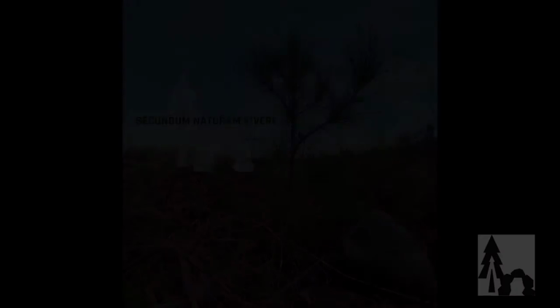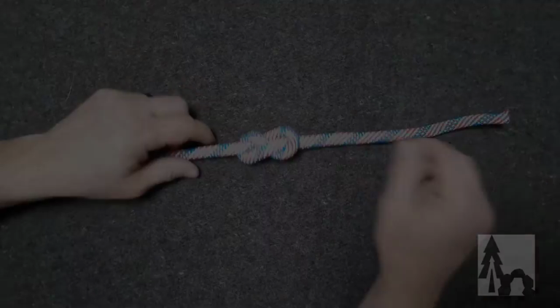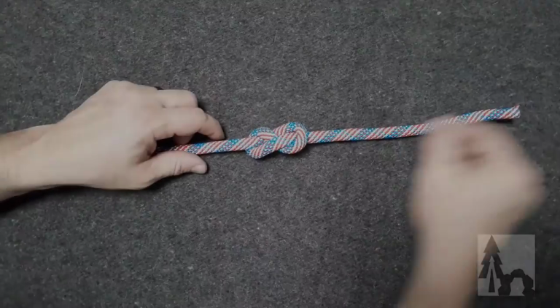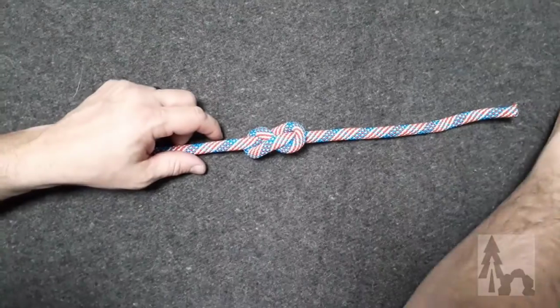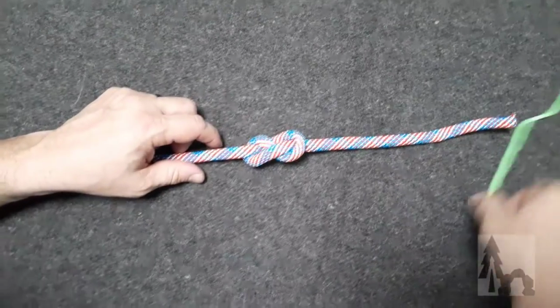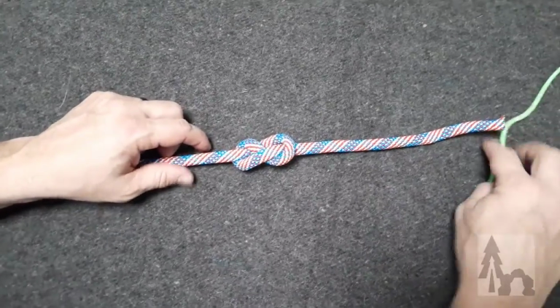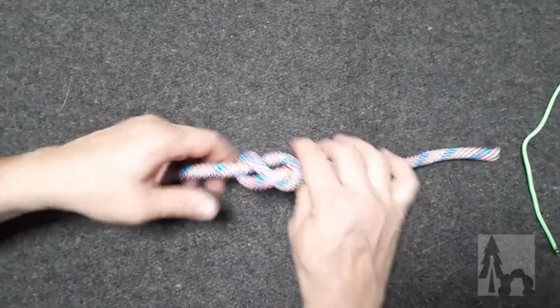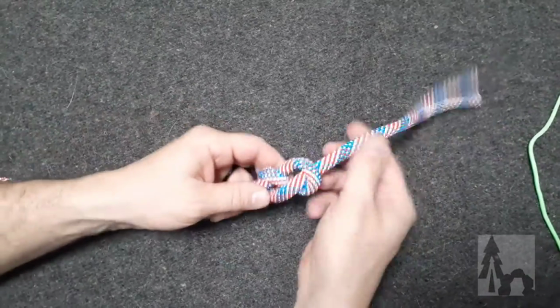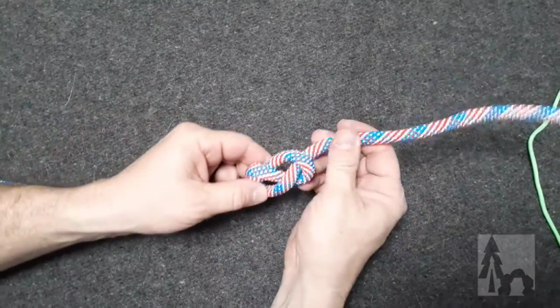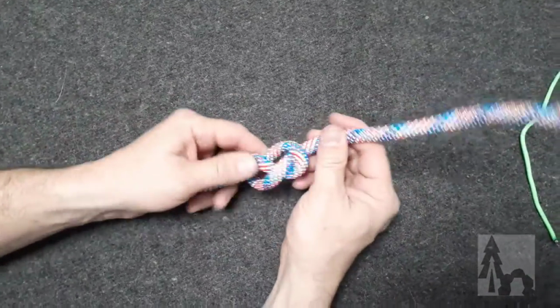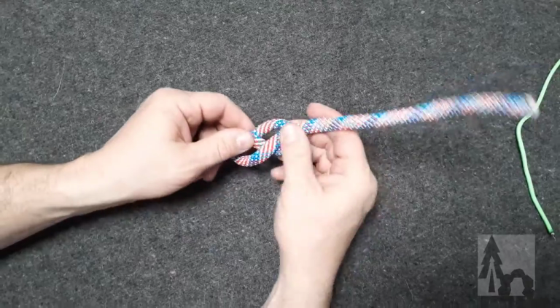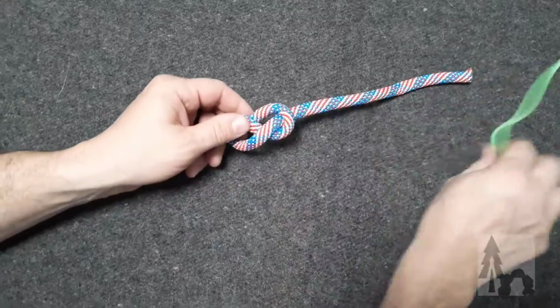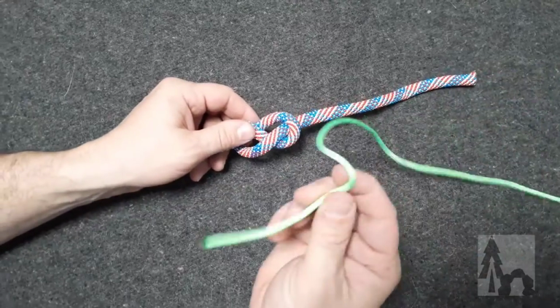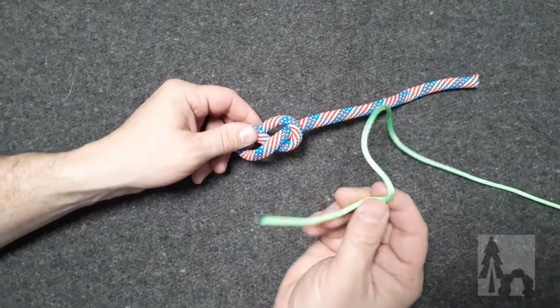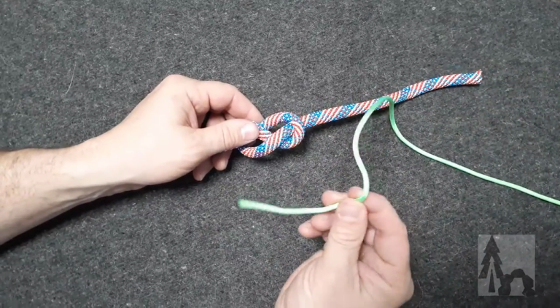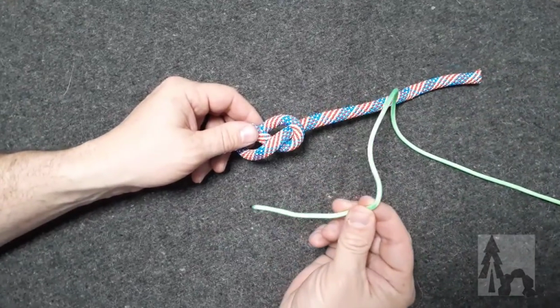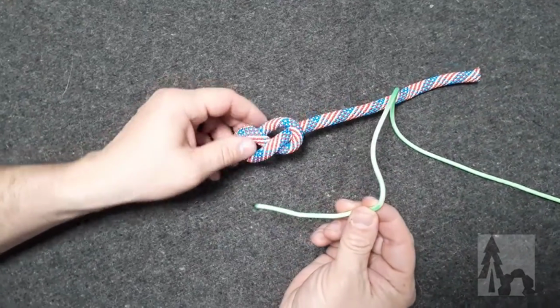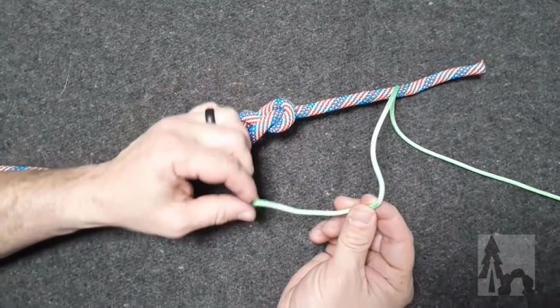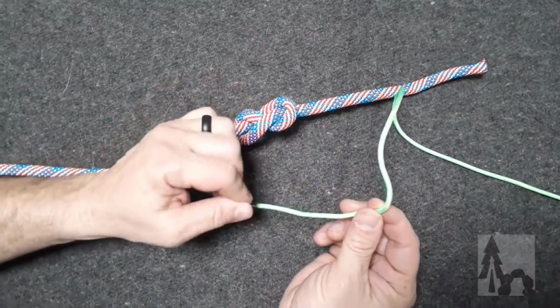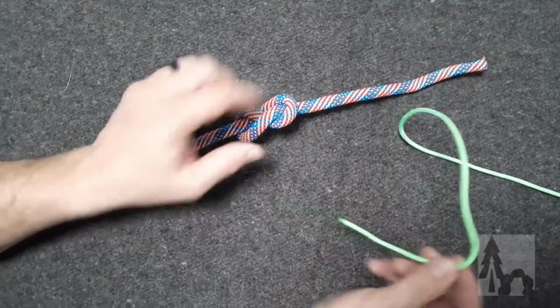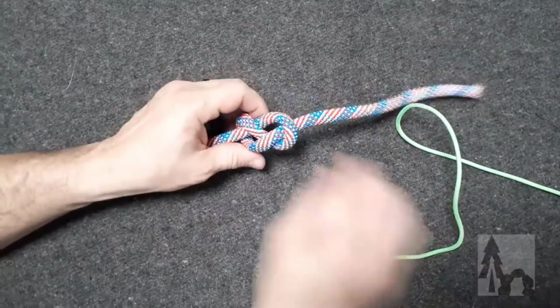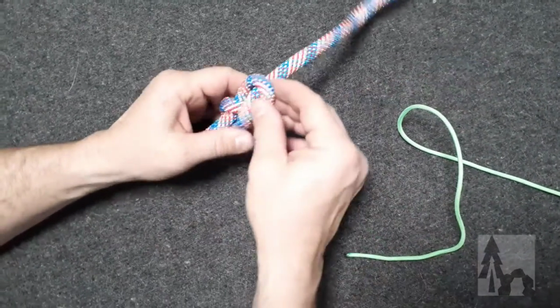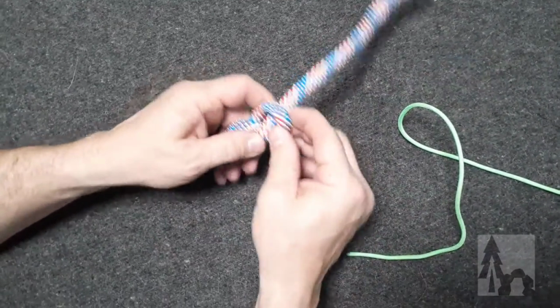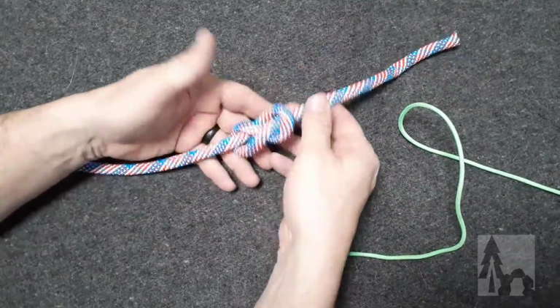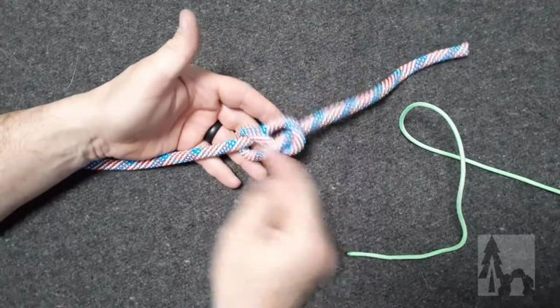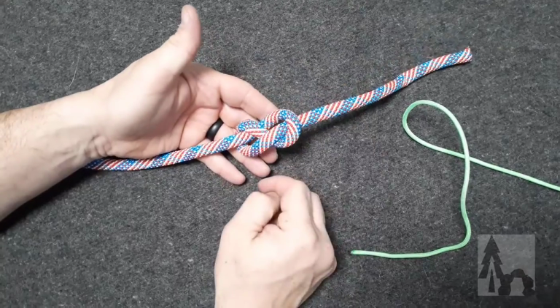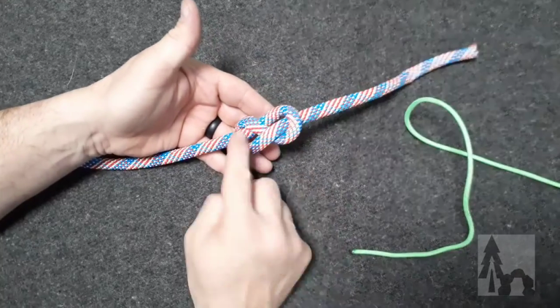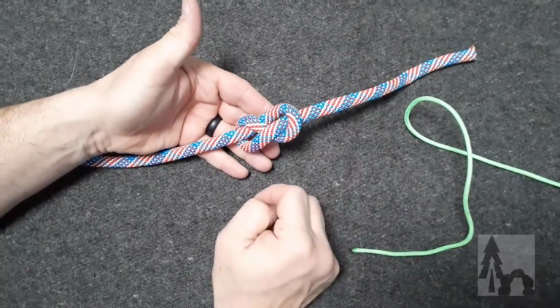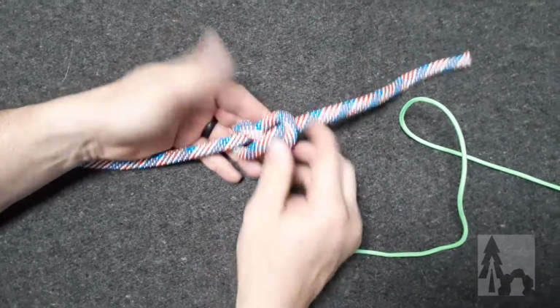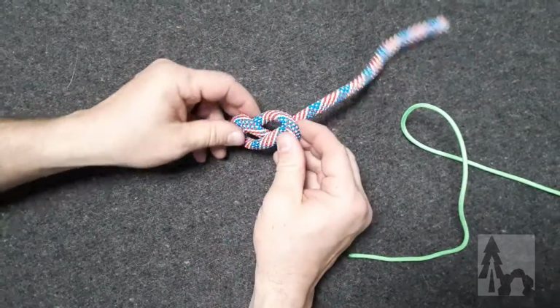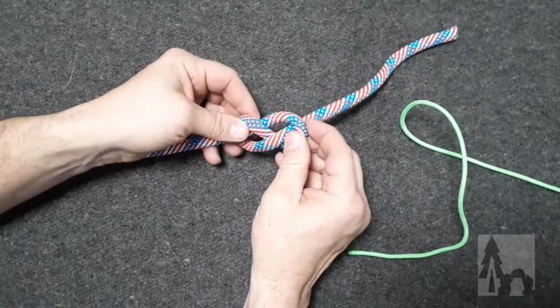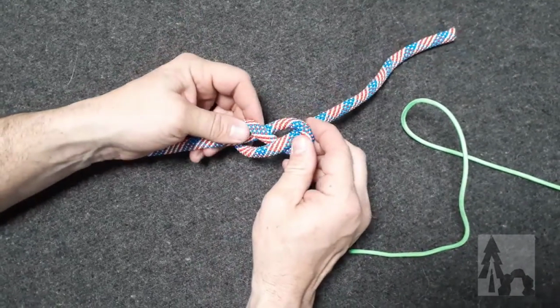Here's a figure eight bend. Start with a figure eight. Sometimes this is good for attaching a smaller cord or smaller diameter line to a larger cord or rope. I have a figure eight in the larger of the two on my standing line.